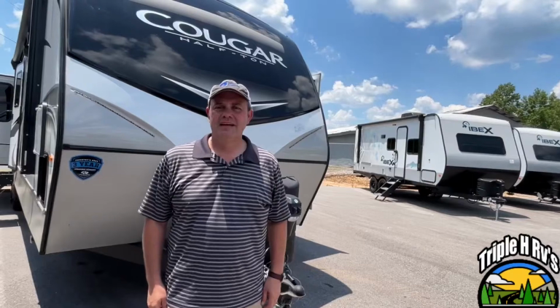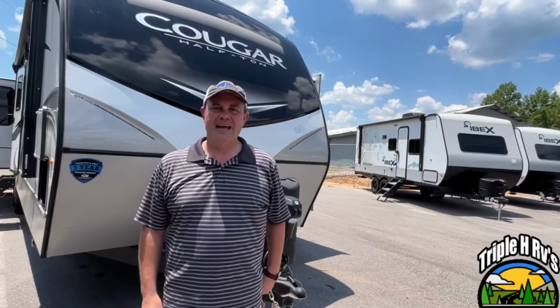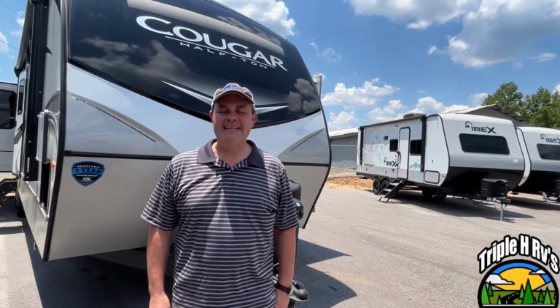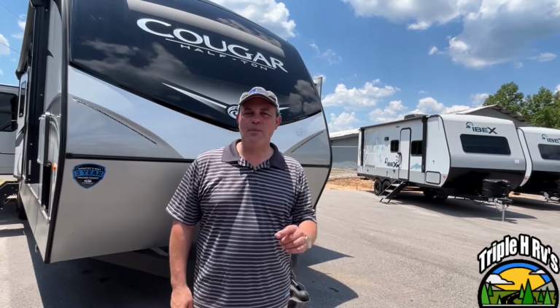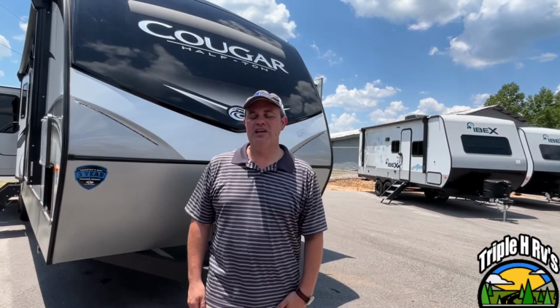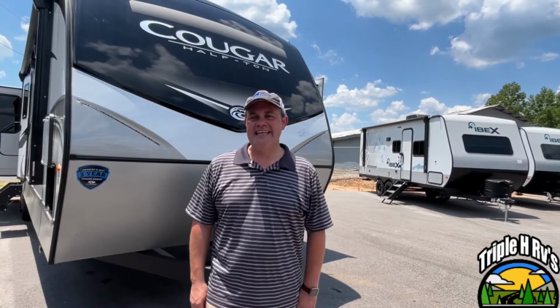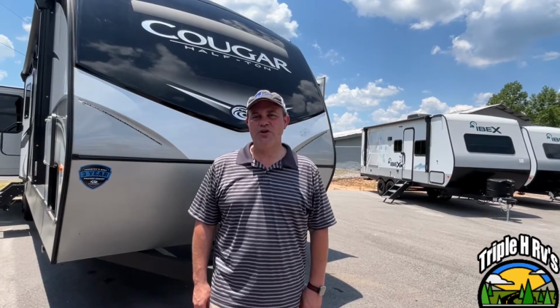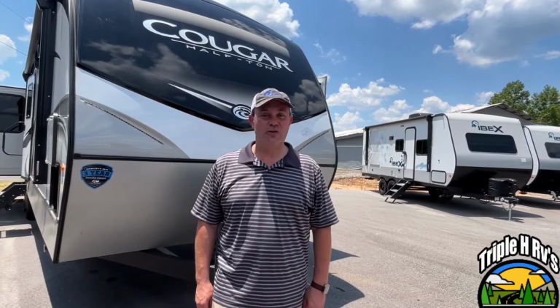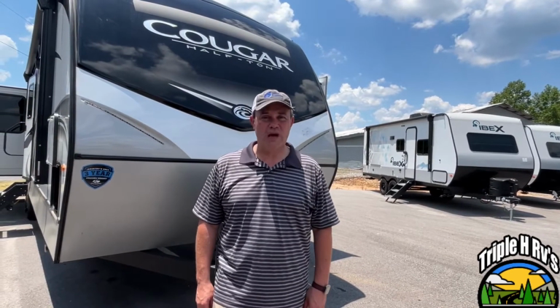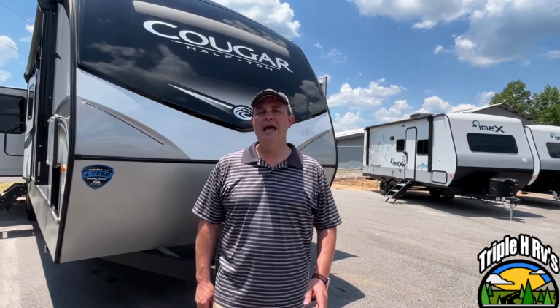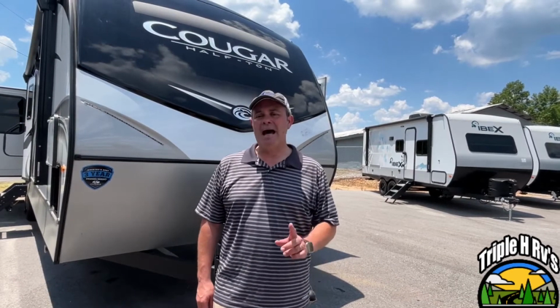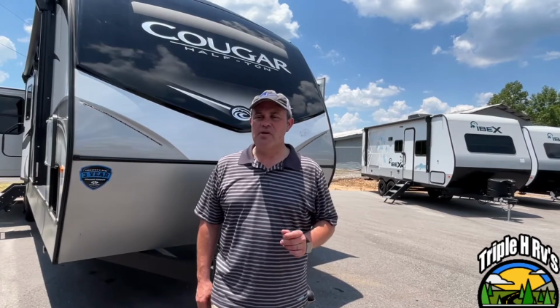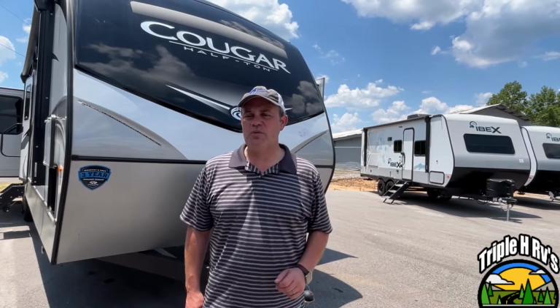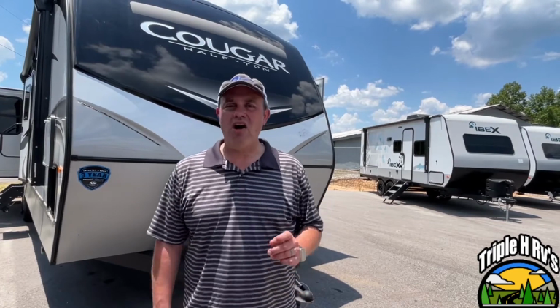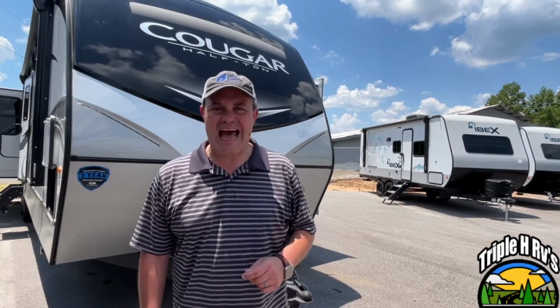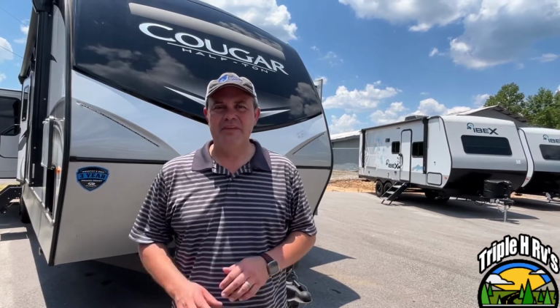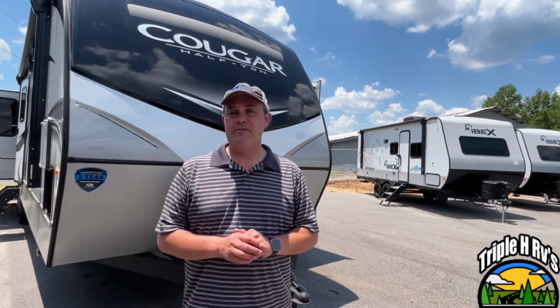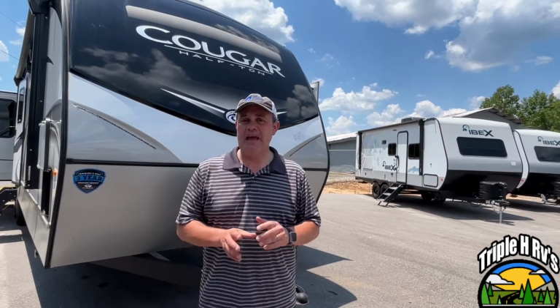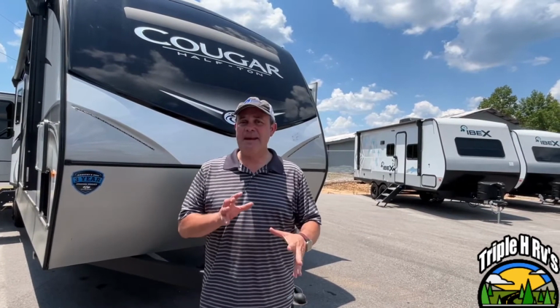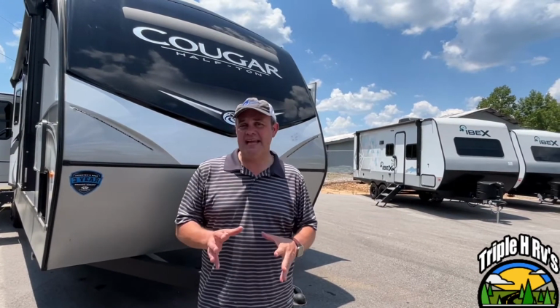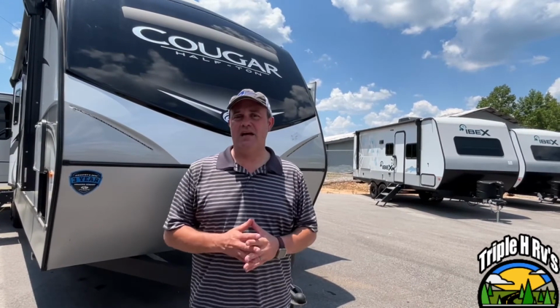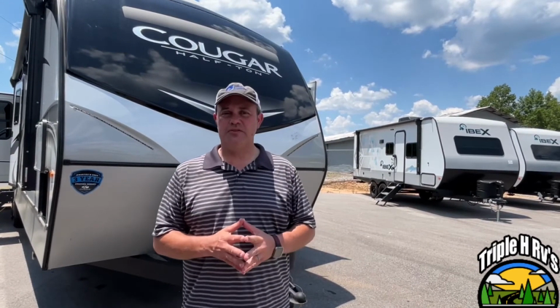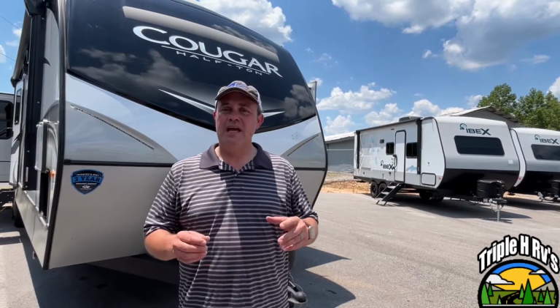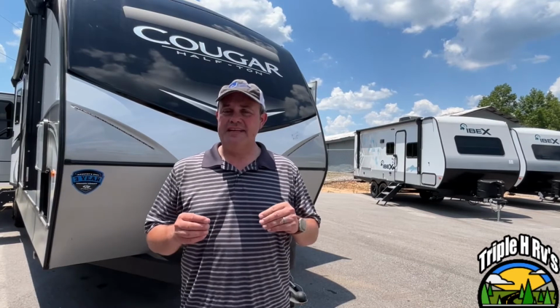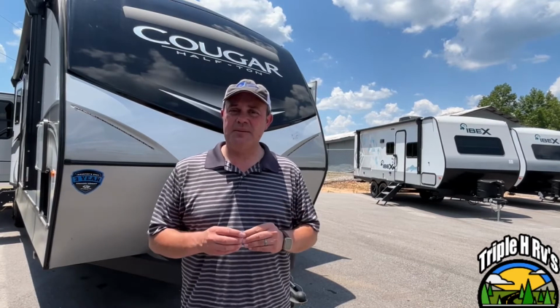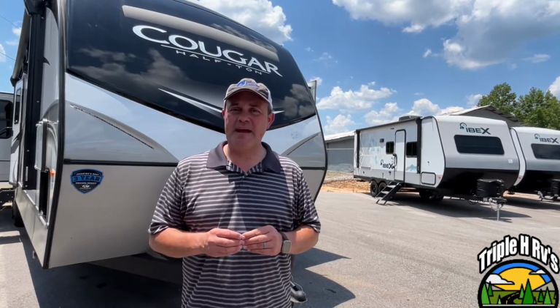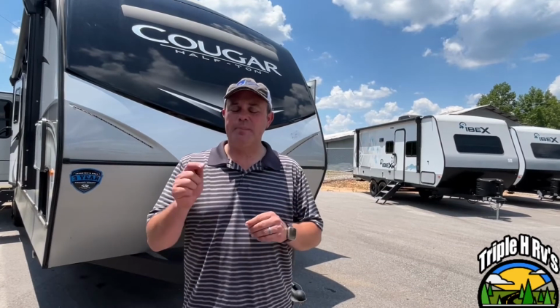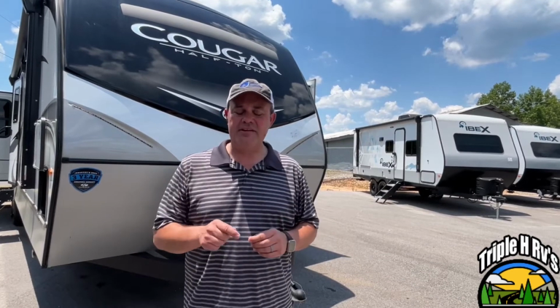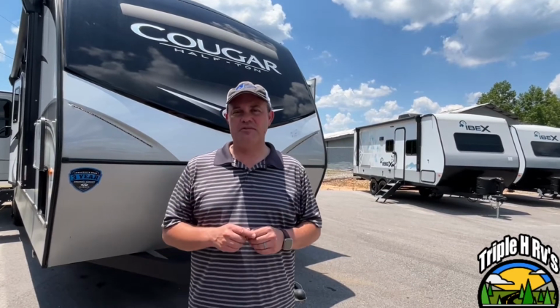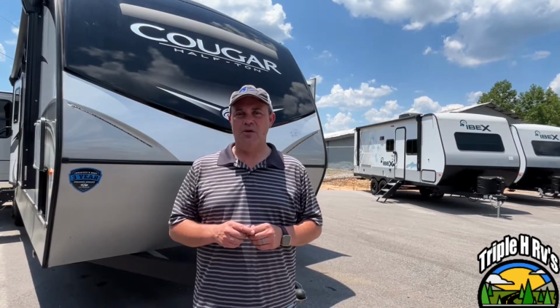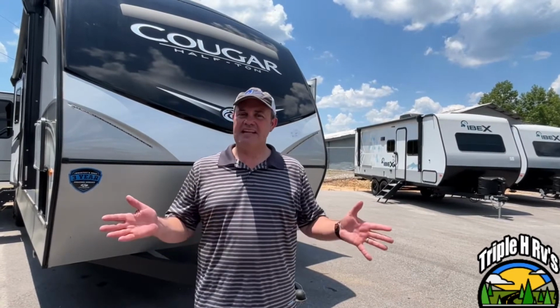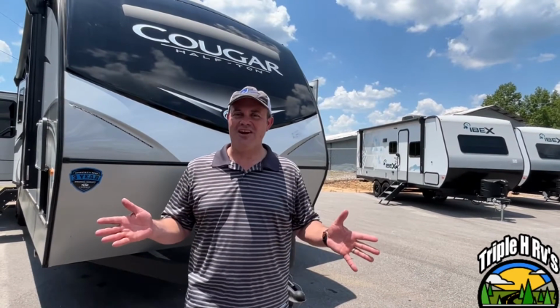Hey everybody, today we're going to be looking at a Keystone Cougar travel trailer, model number 33 RLI. For specs and pricing on this one, the dealership's information will be down in the description below. So let's get started.